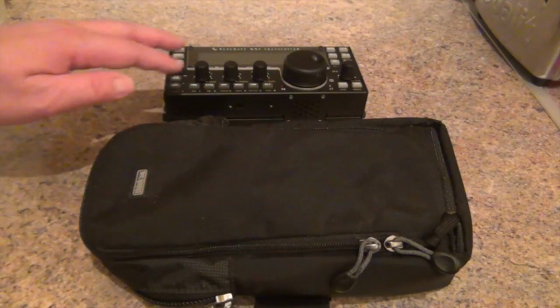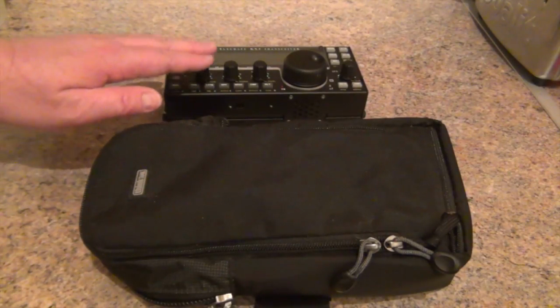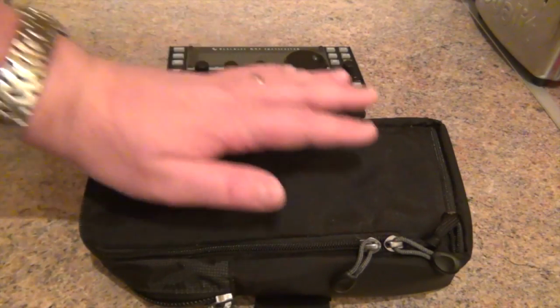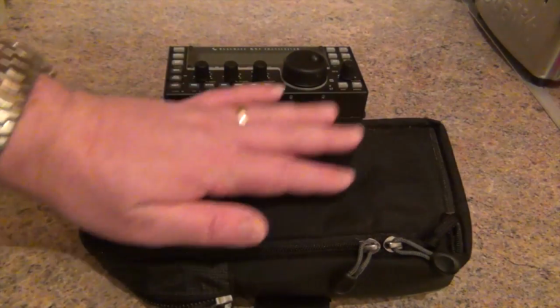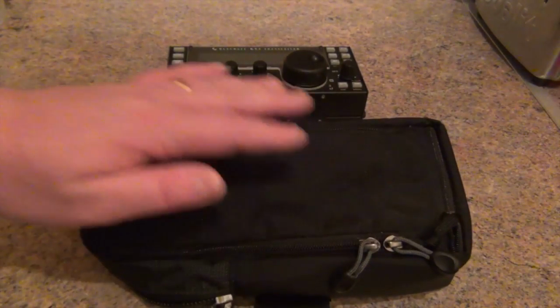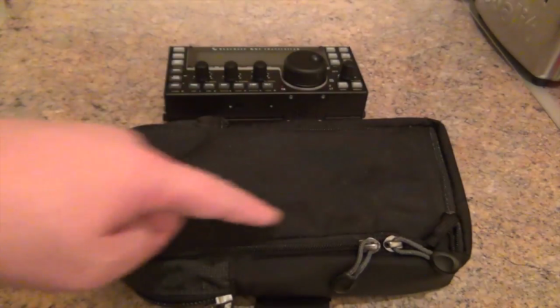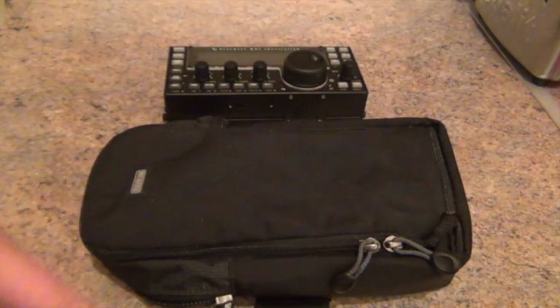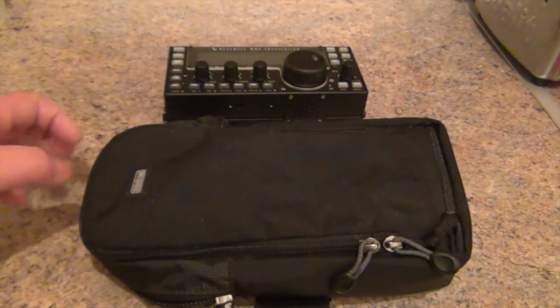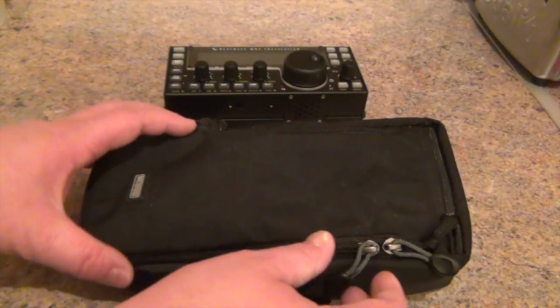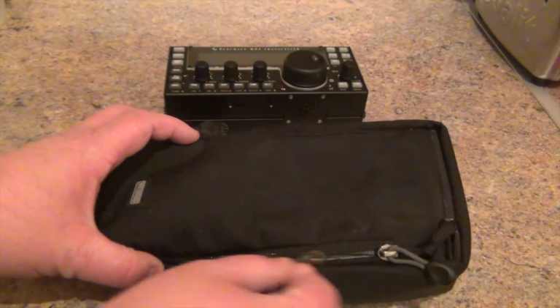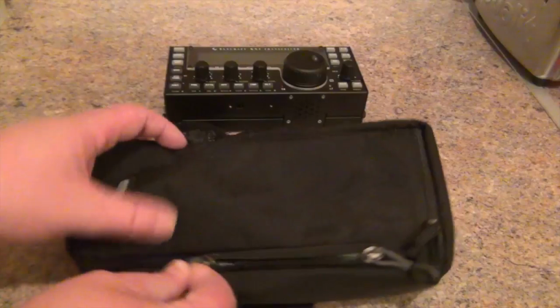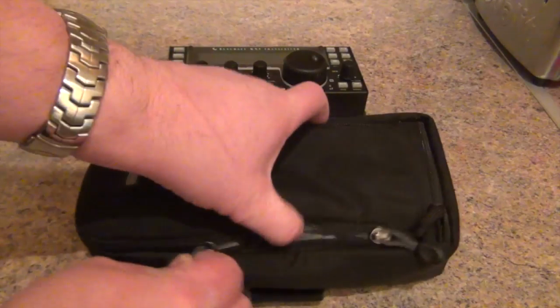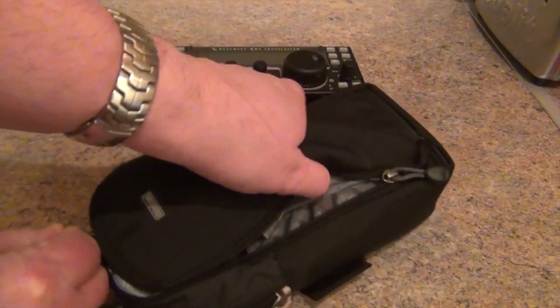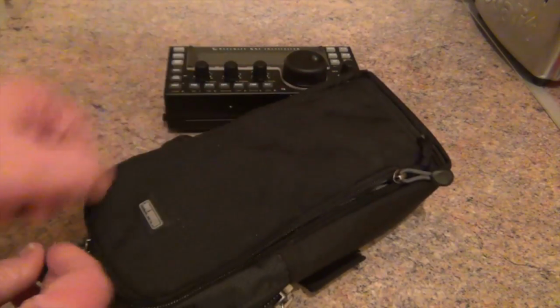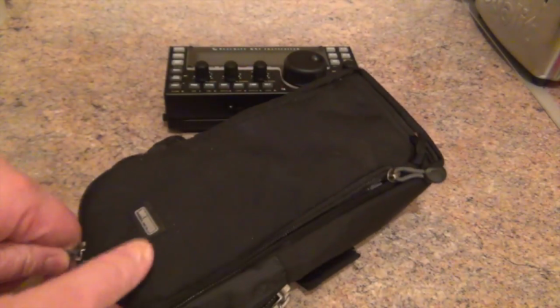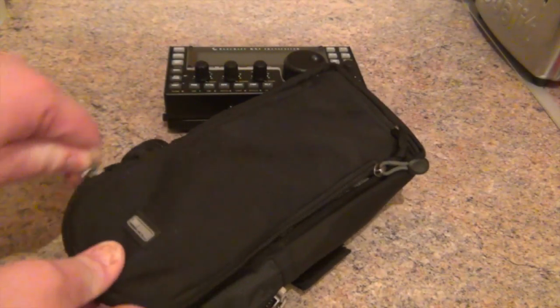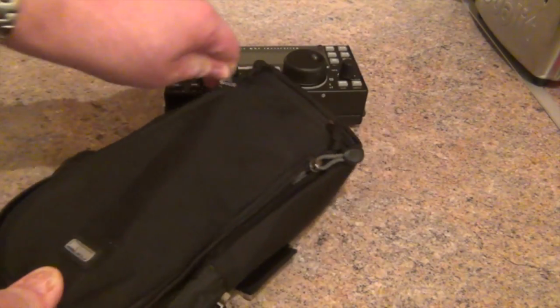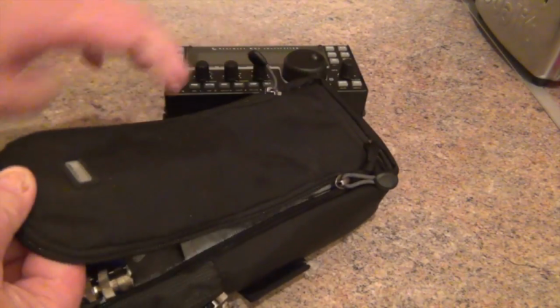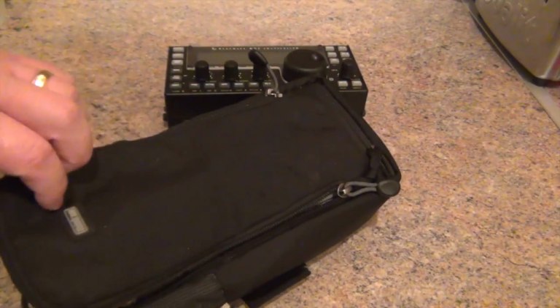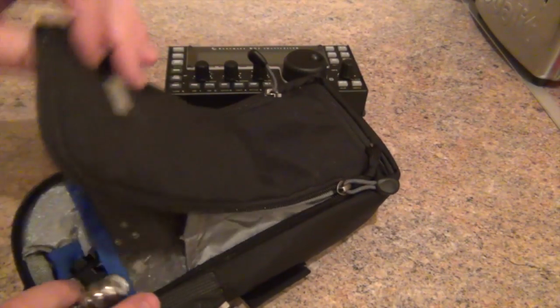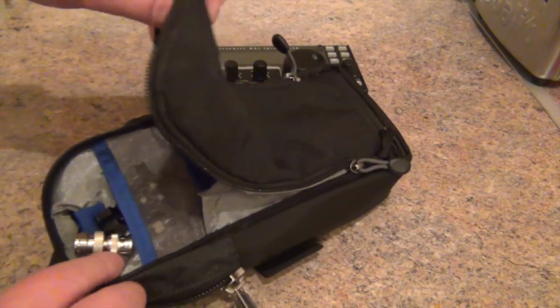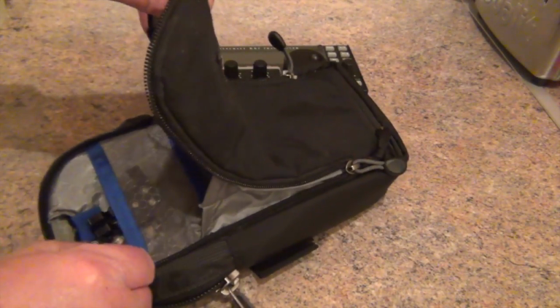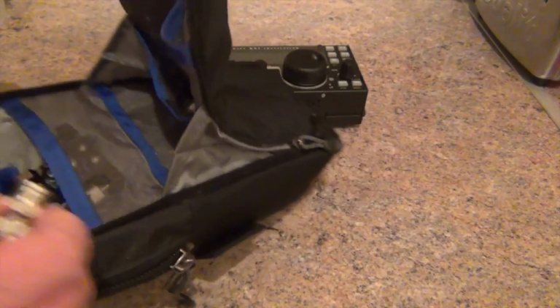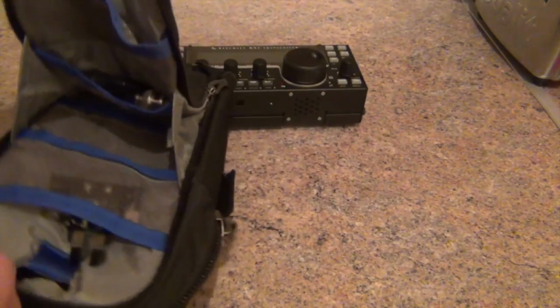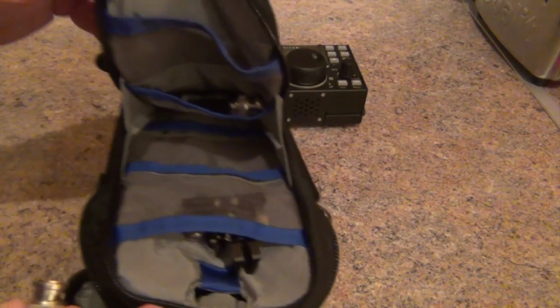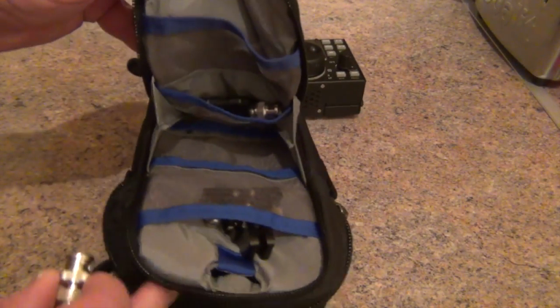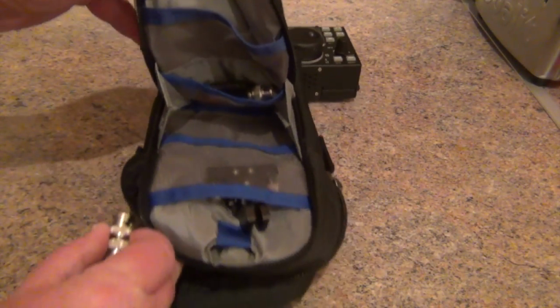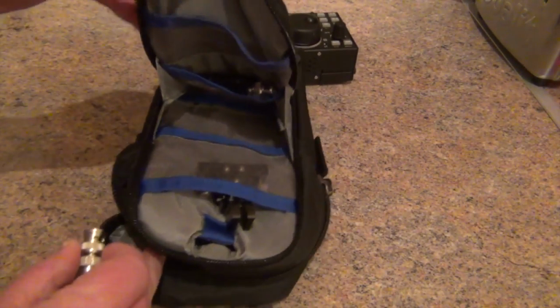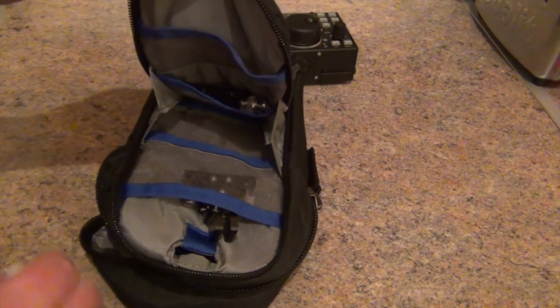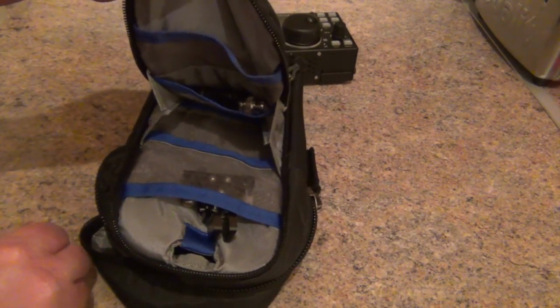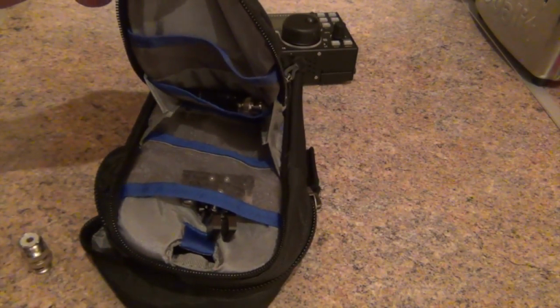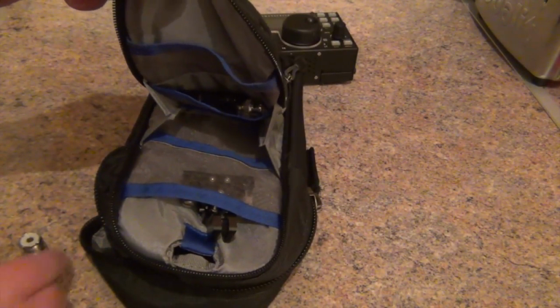When I put it in, I always put it with the knobs facing forward because there is another pouch section here as well. Let me open that up for you — it's a clamshell type design. And then in here you've got lots of pockets.